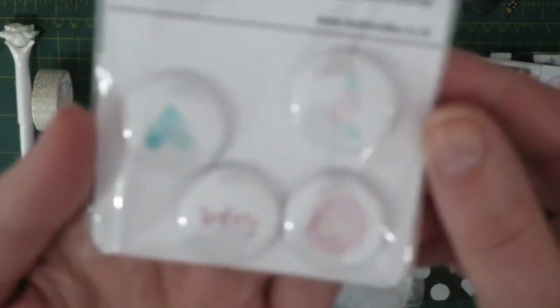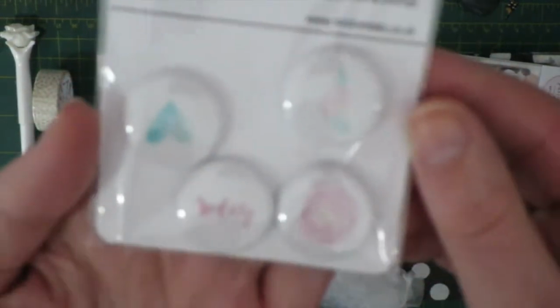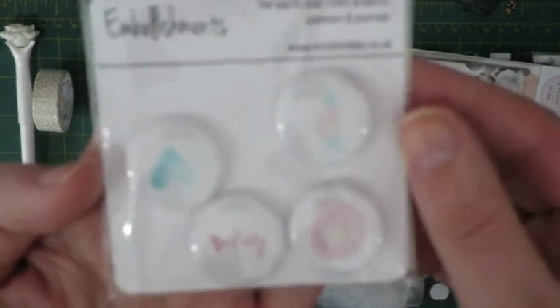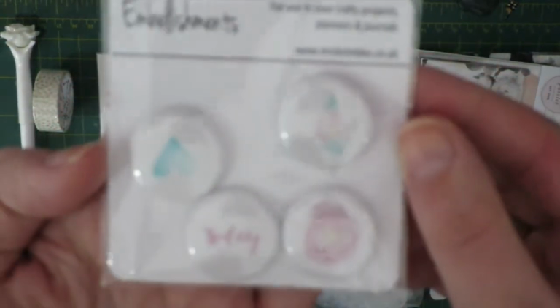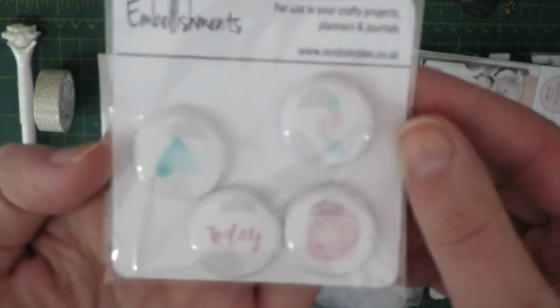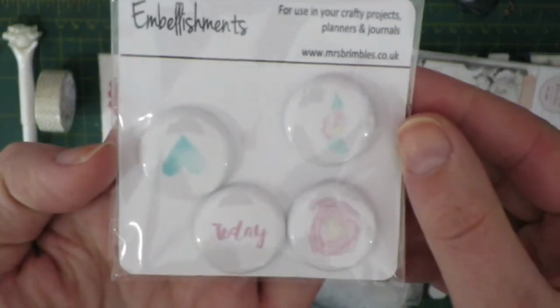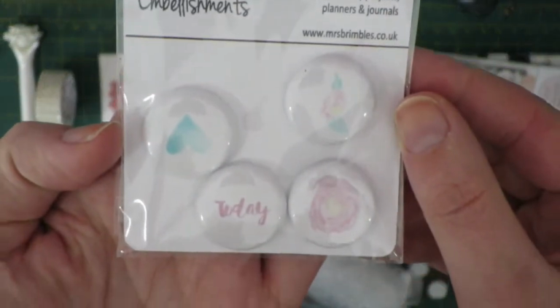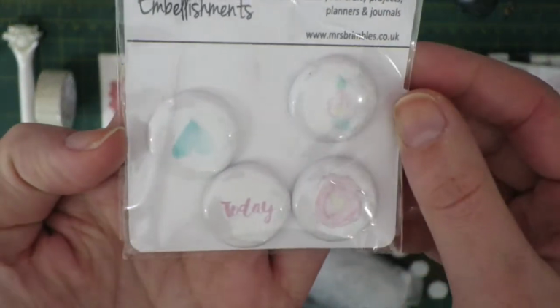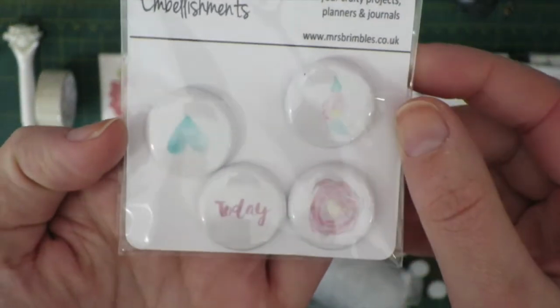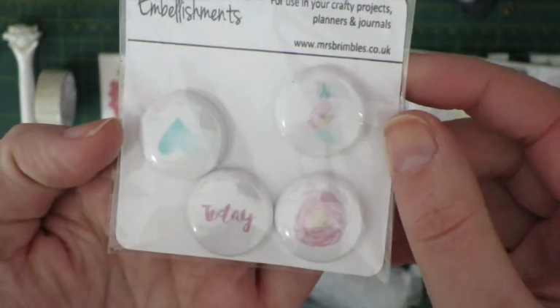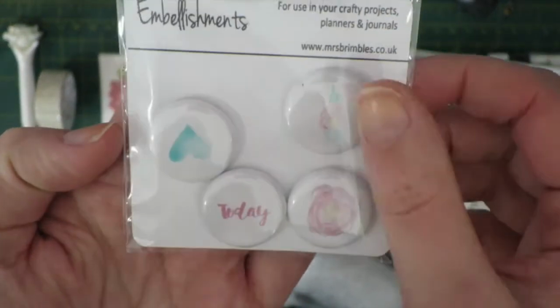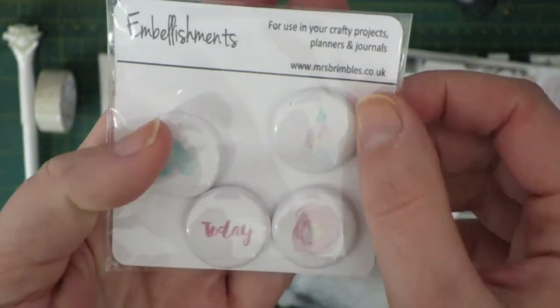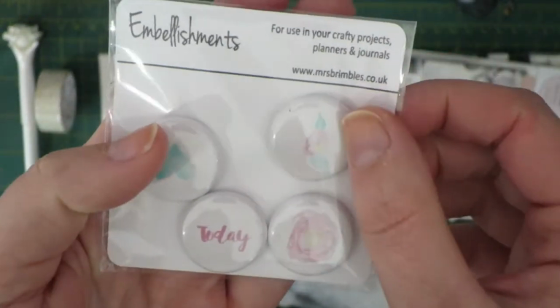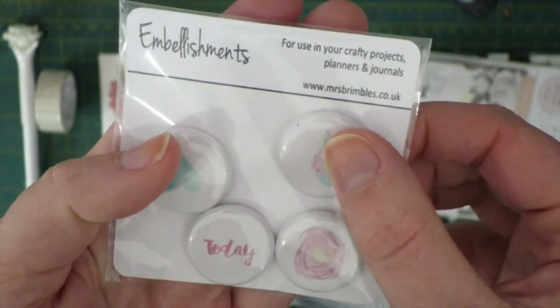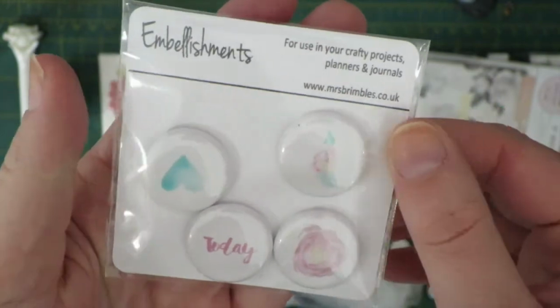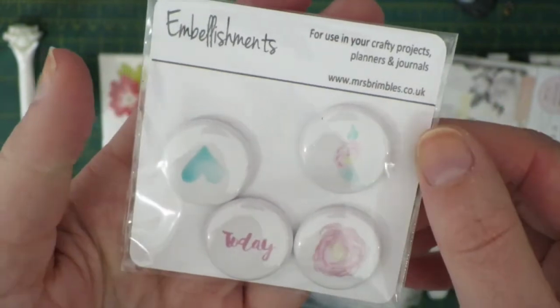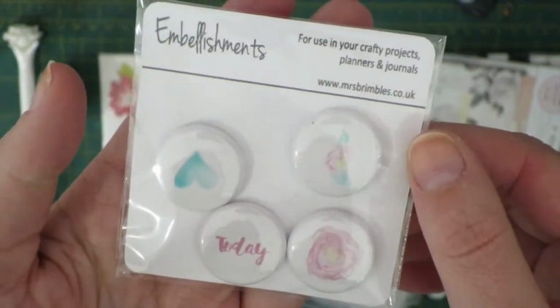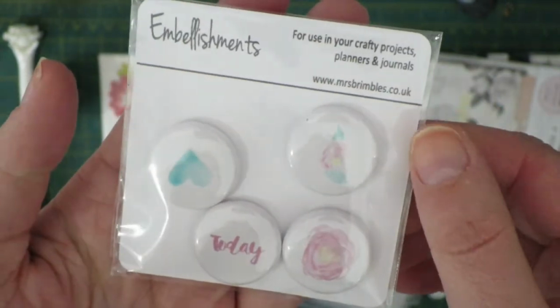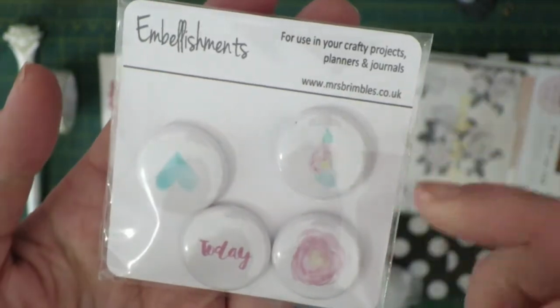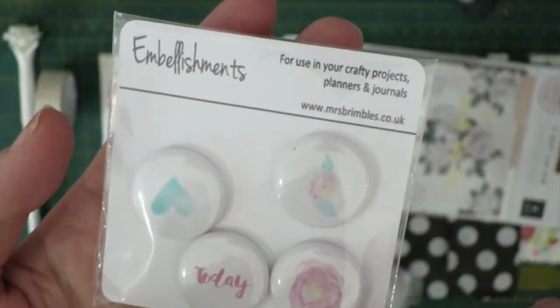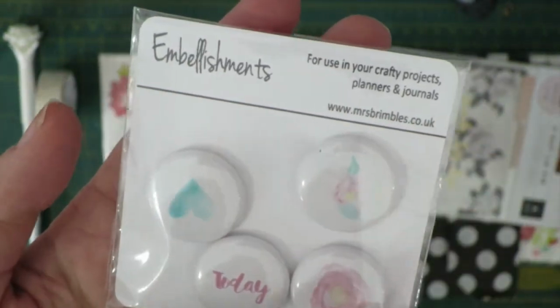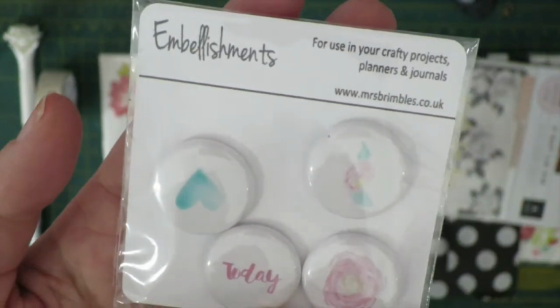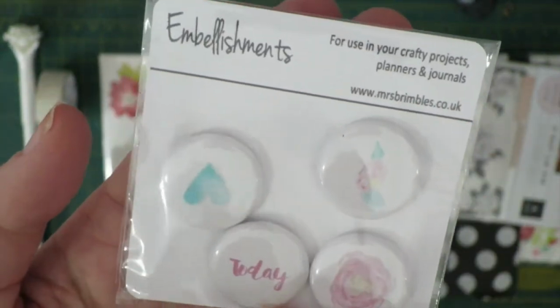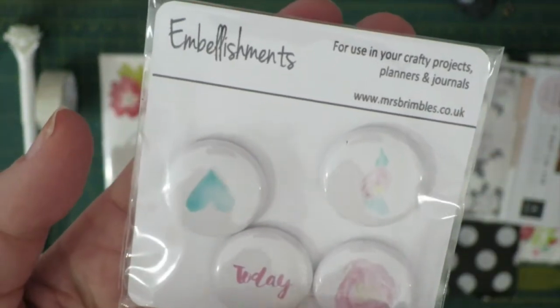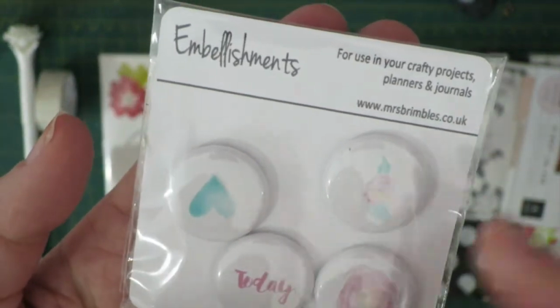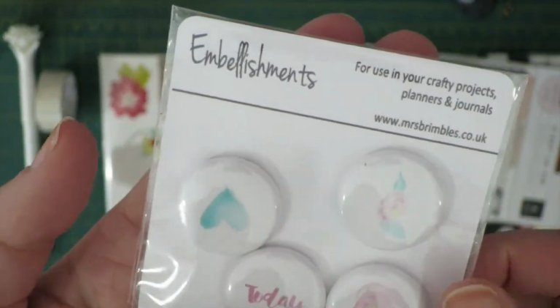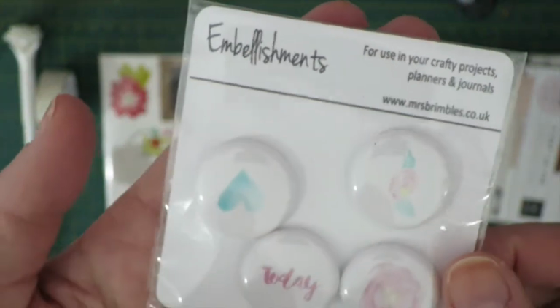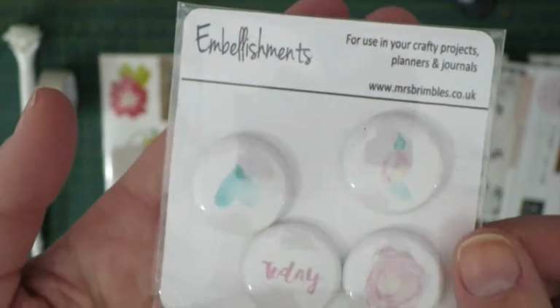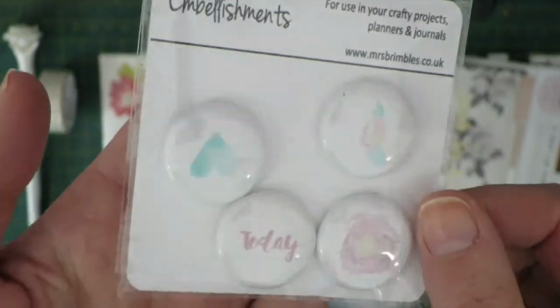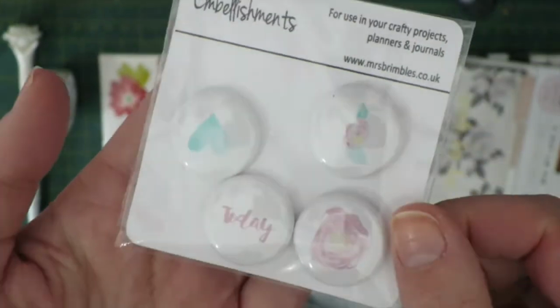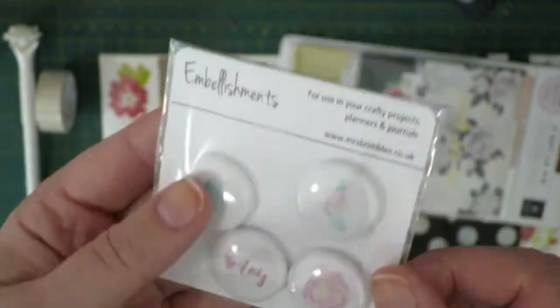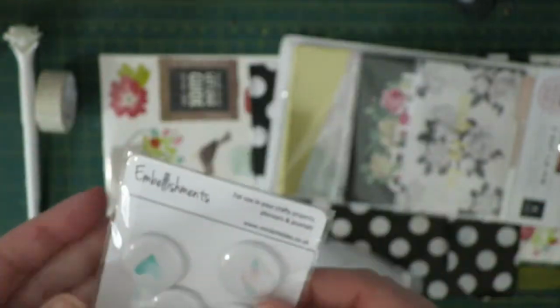Next we have these little flare buttons or embellishments — tin pin sort of things with Anna's designs on them. You can see the flowers, one that says 'today', and a little teal heart.